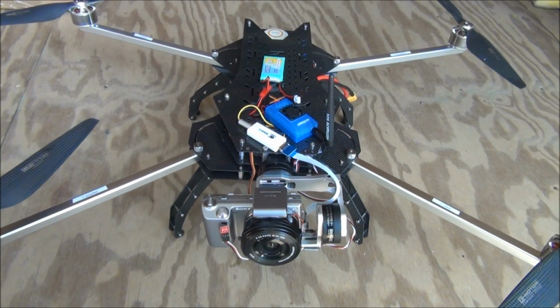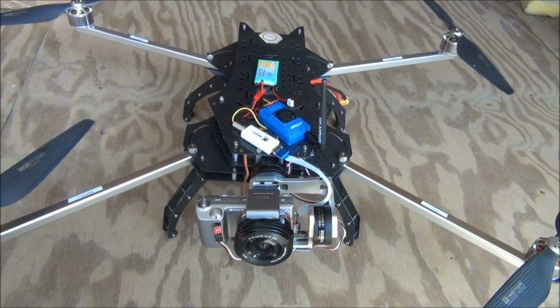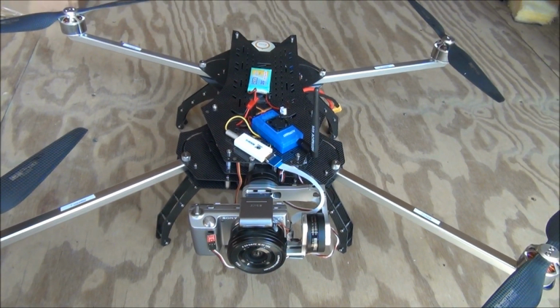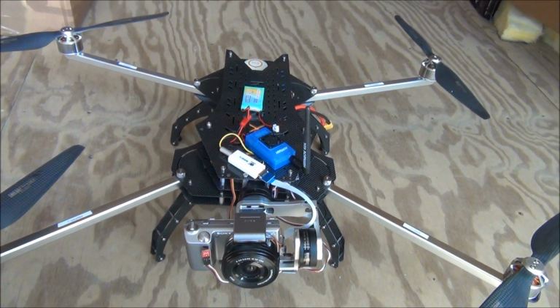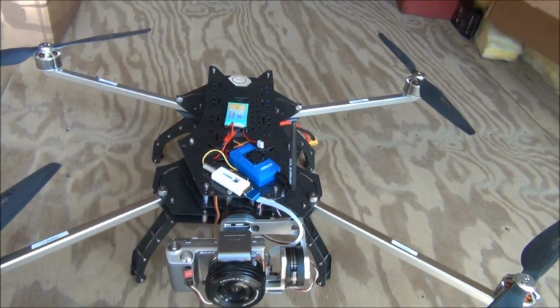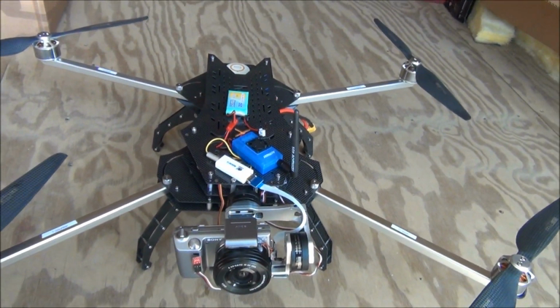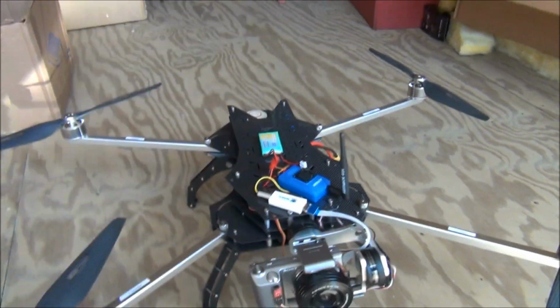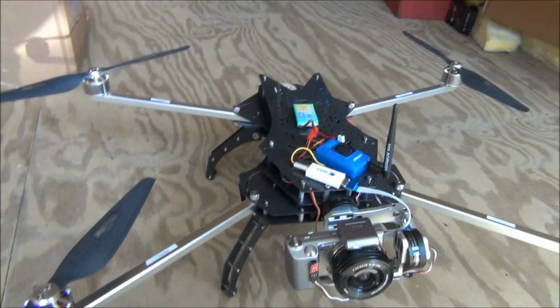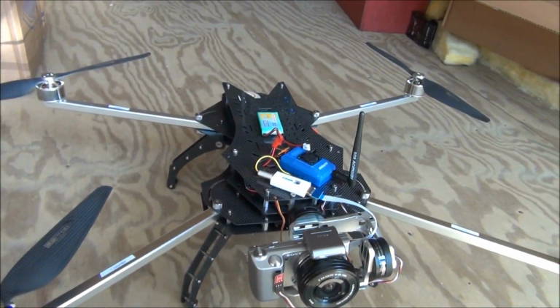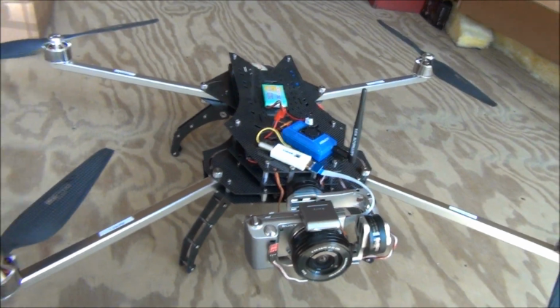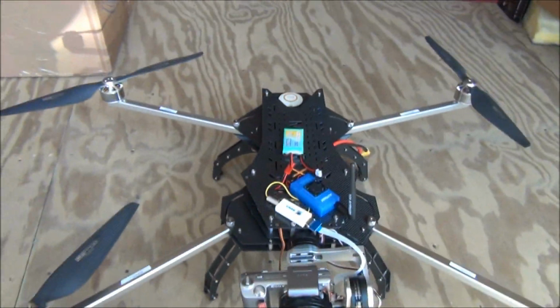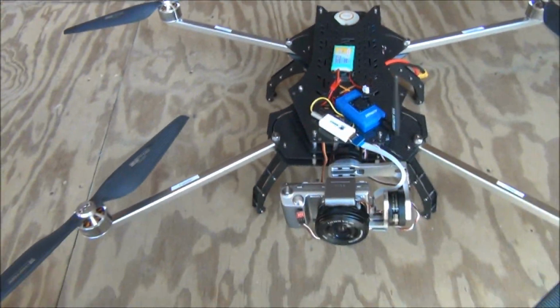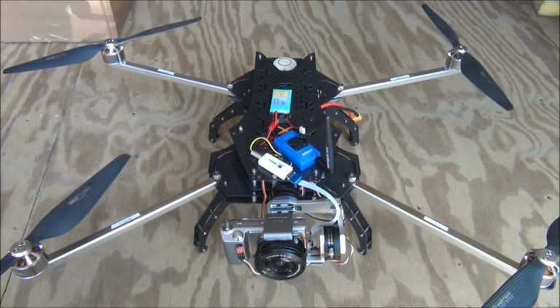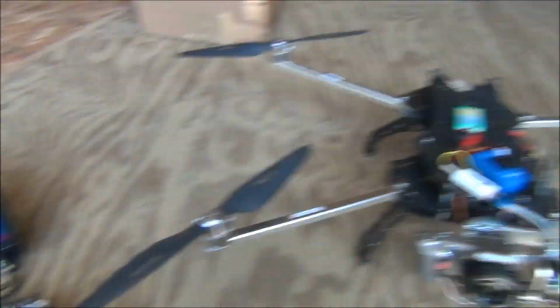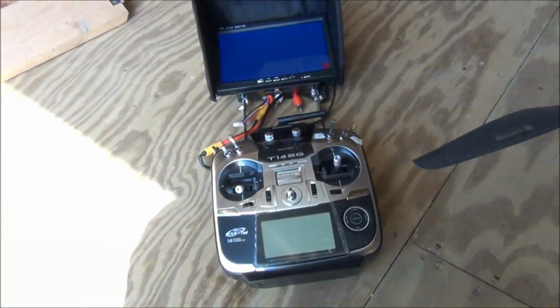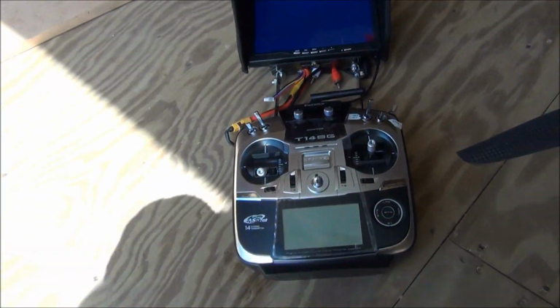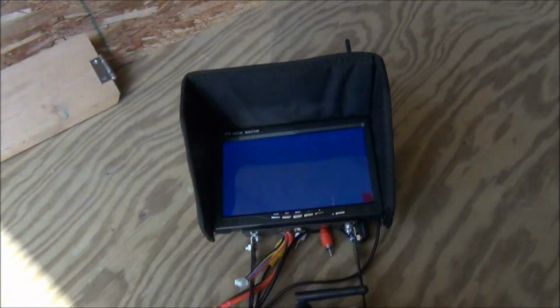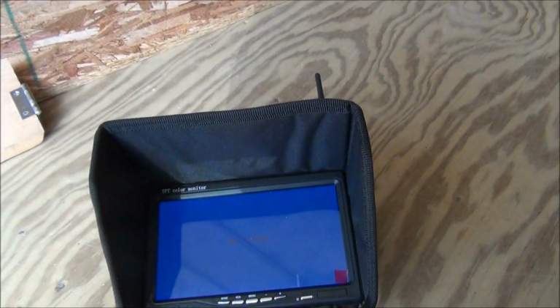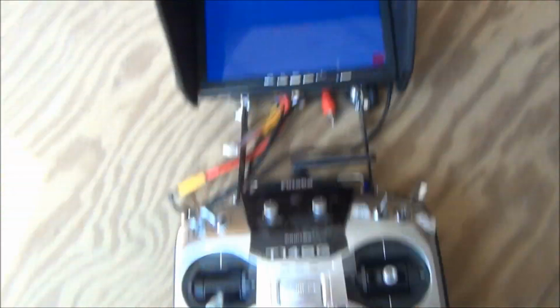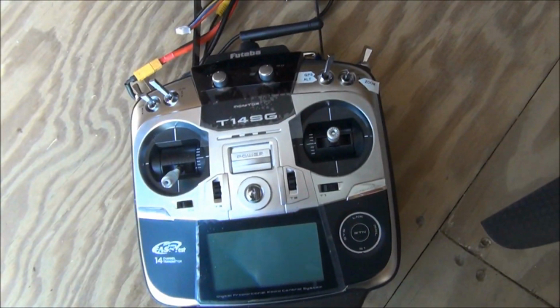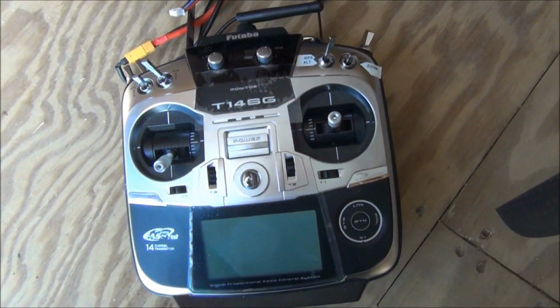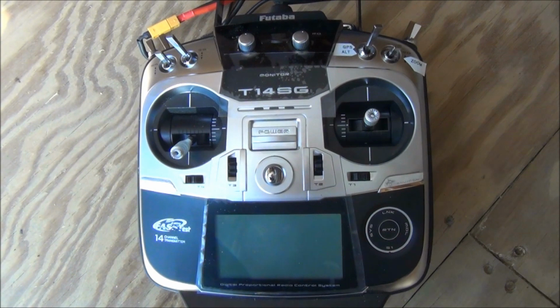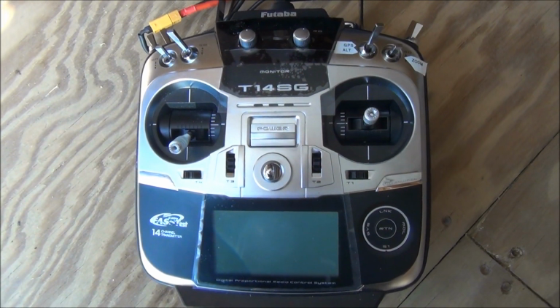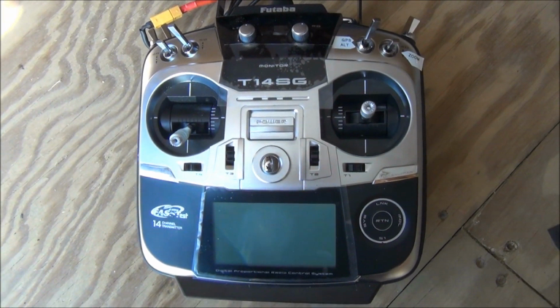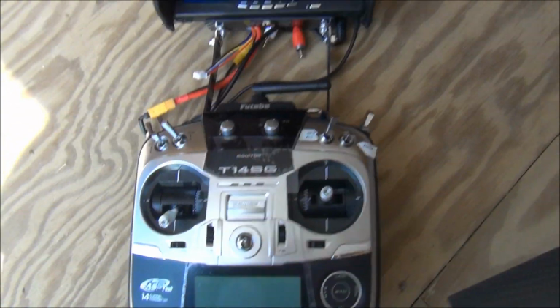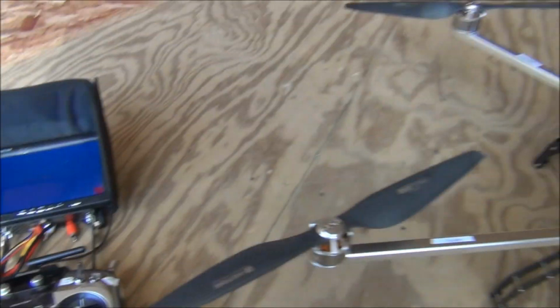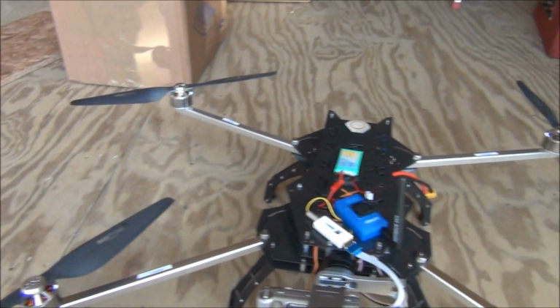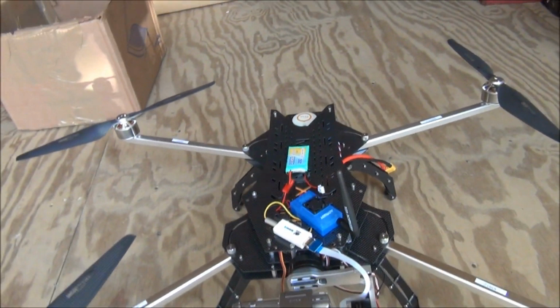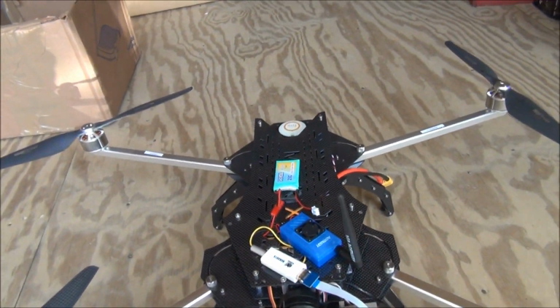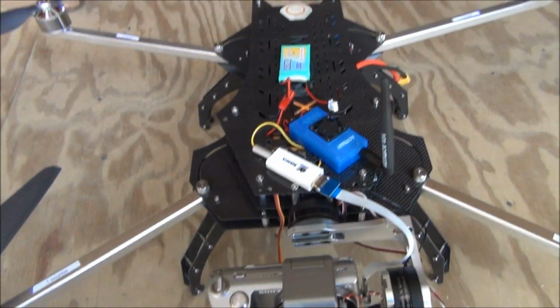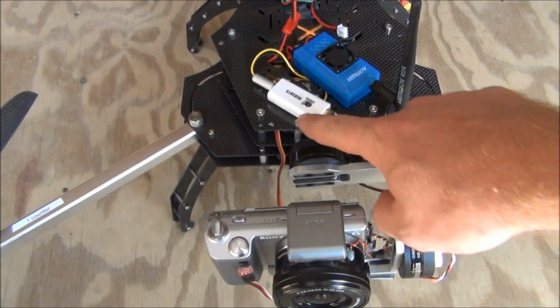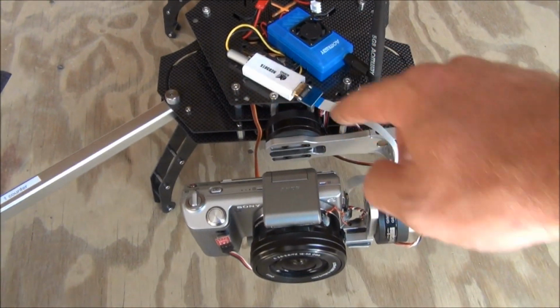Hey guys, Joey G here and we're going over the Matrix E today. I'm going to show you guys how to set up the Matrix E with the video system here, the Futaba 14SG. This has an HDMI converter.